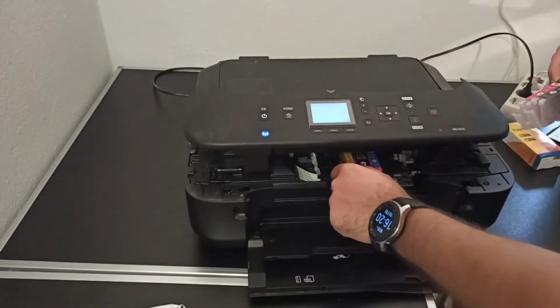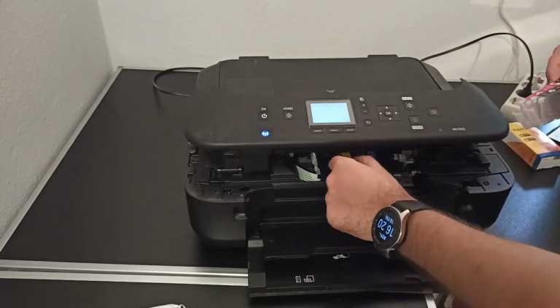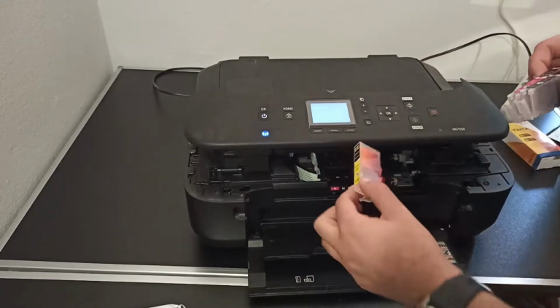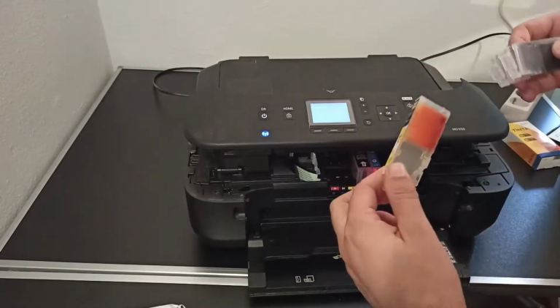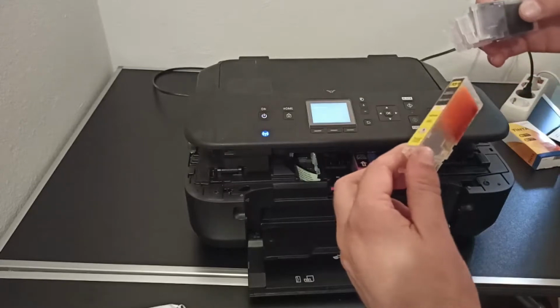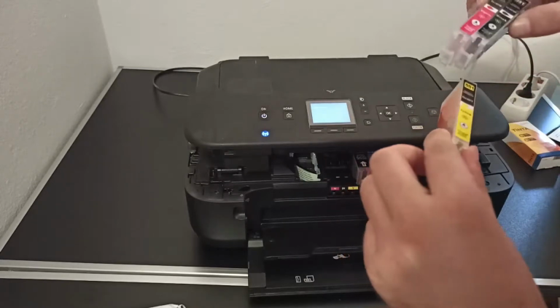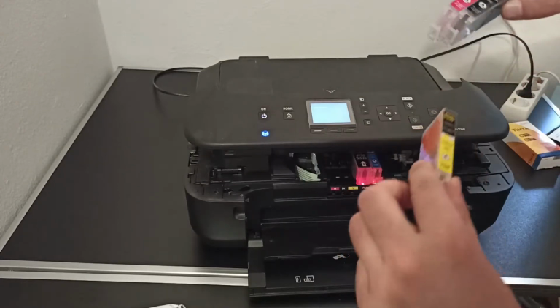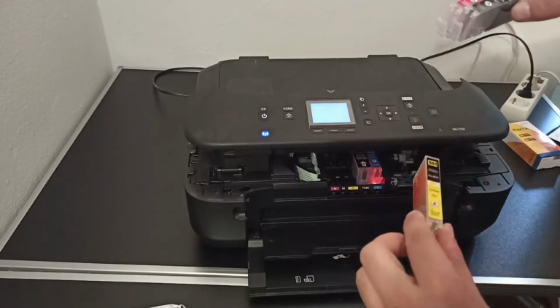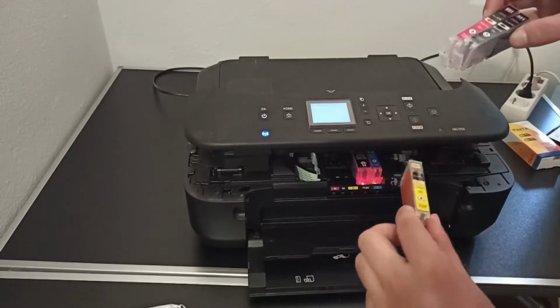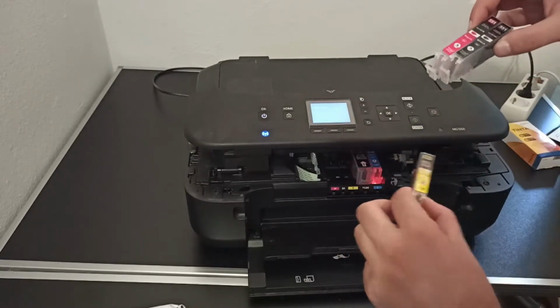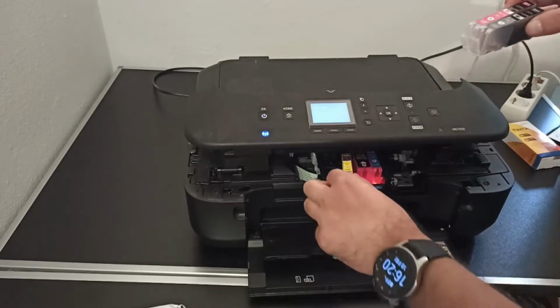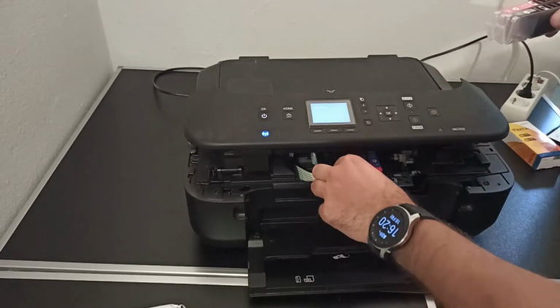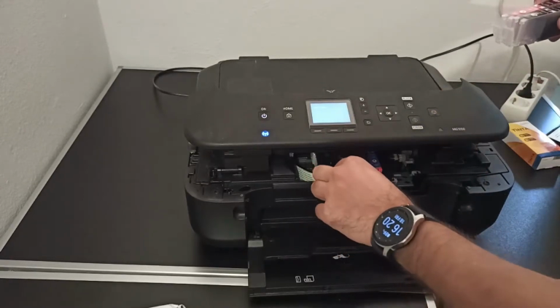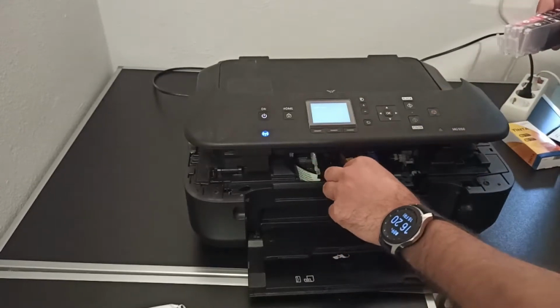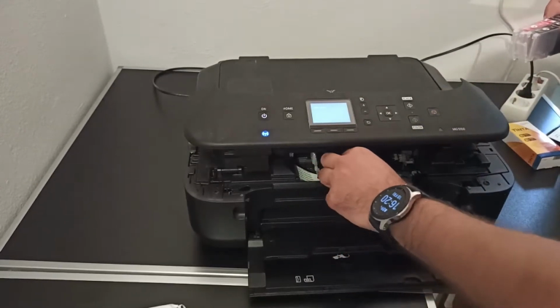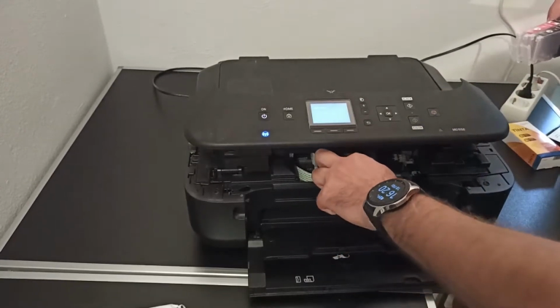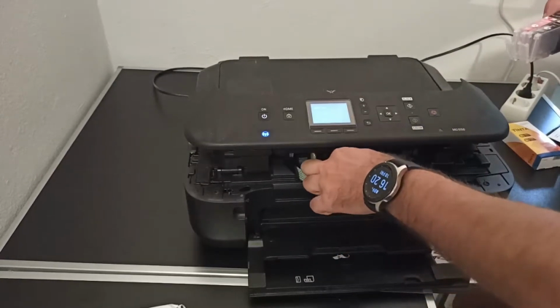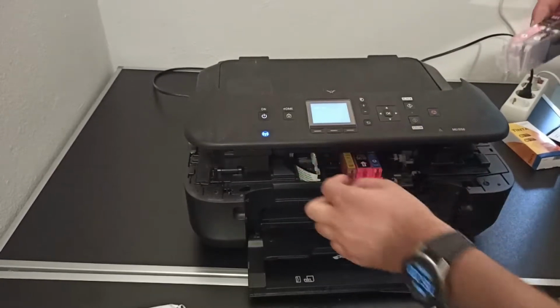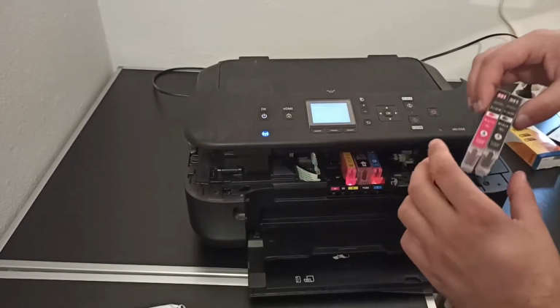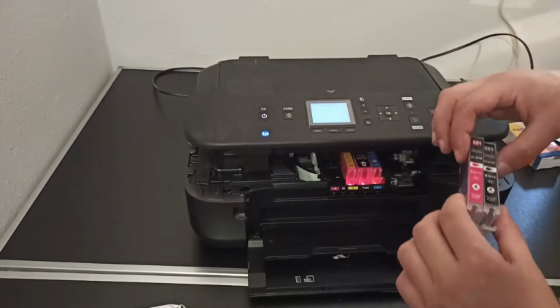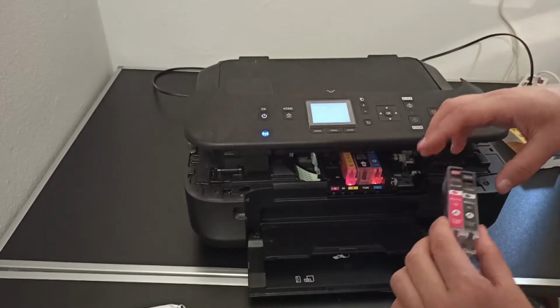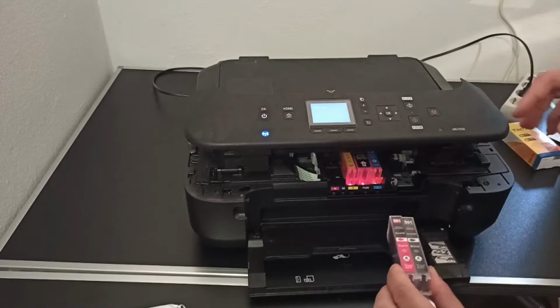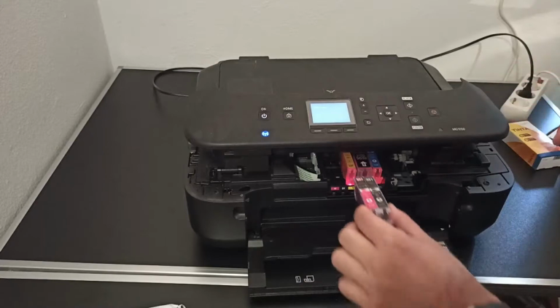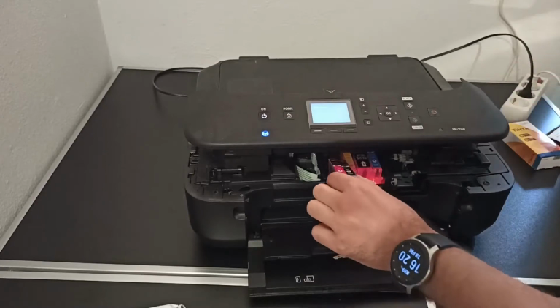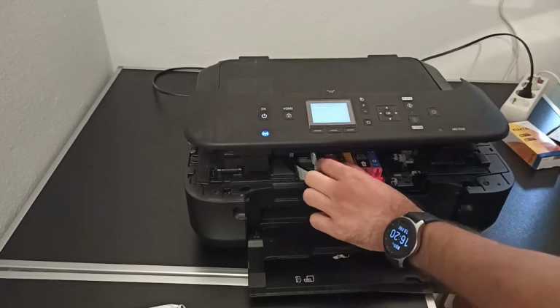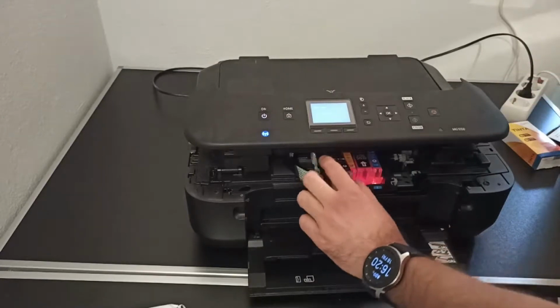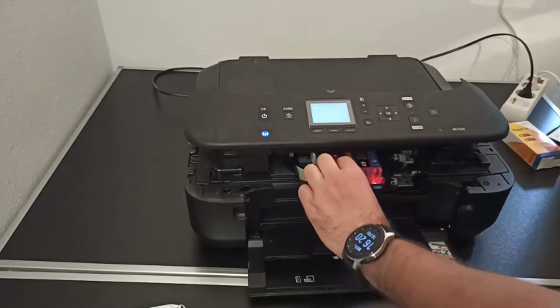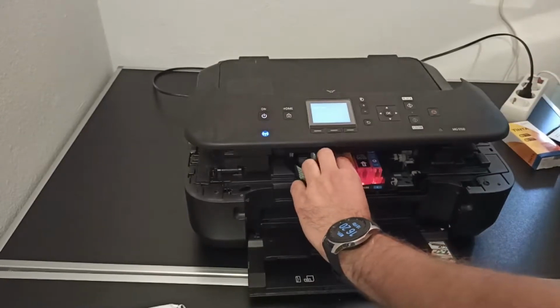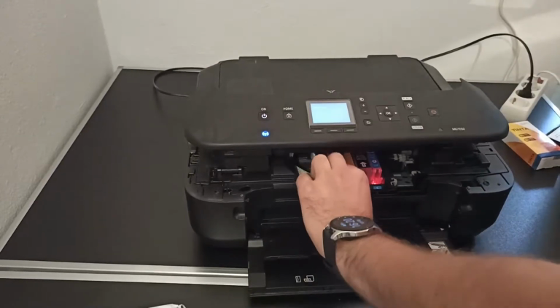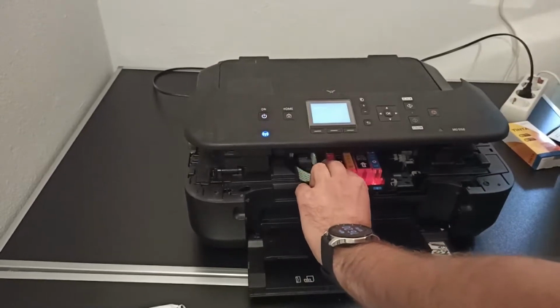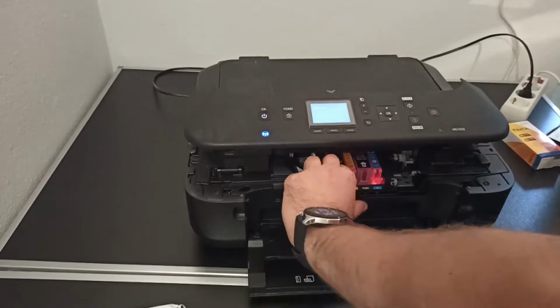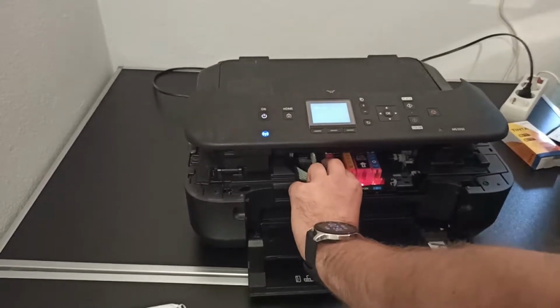For 2 to 3 years I was using this printer, and only generic ink was used. As you can see, the remaining ink has dried out.